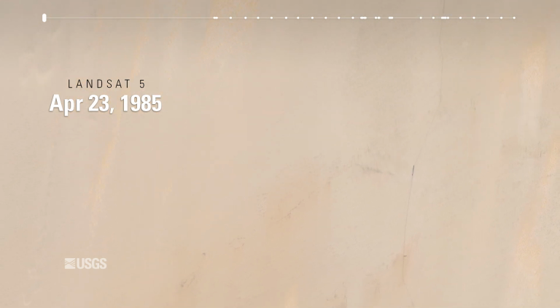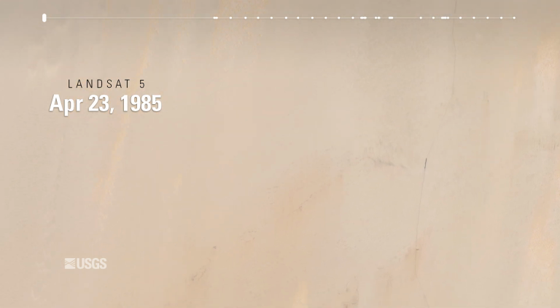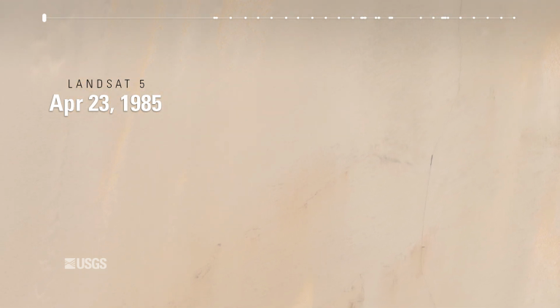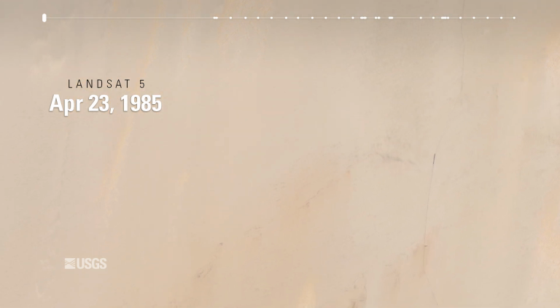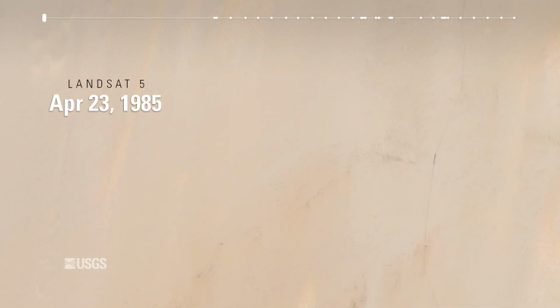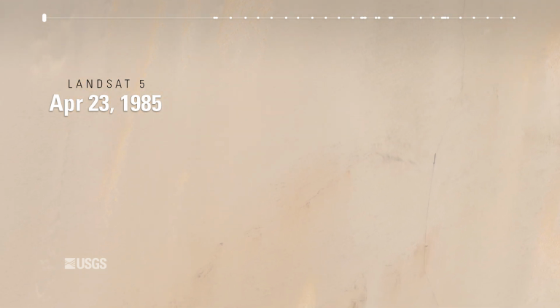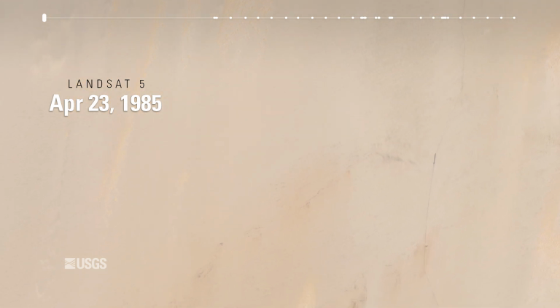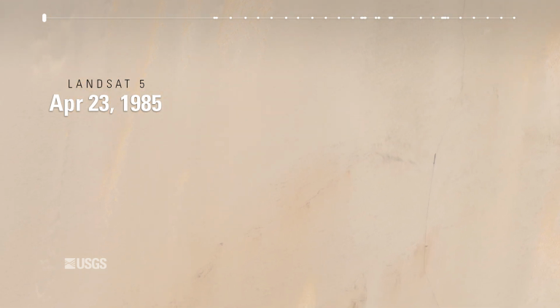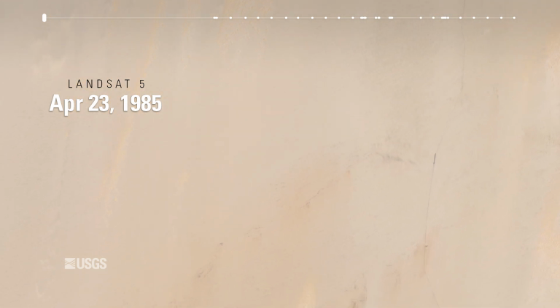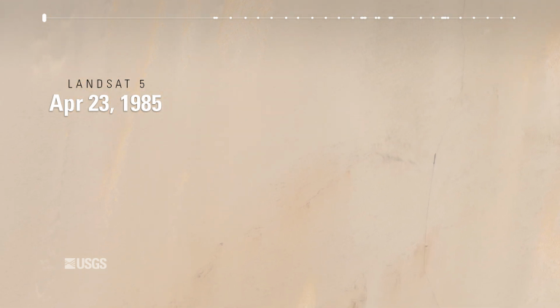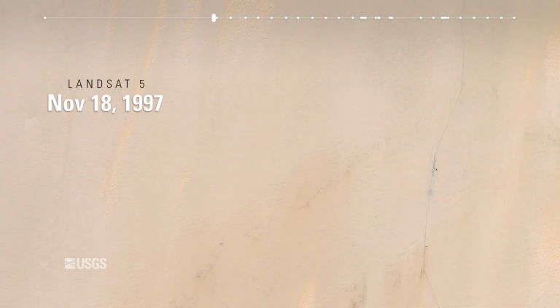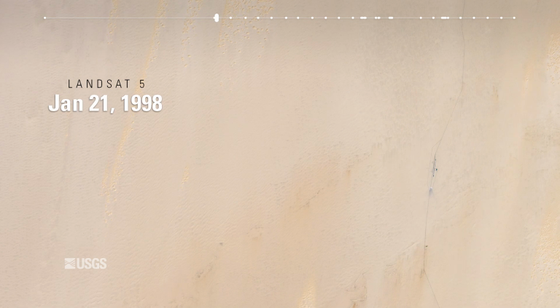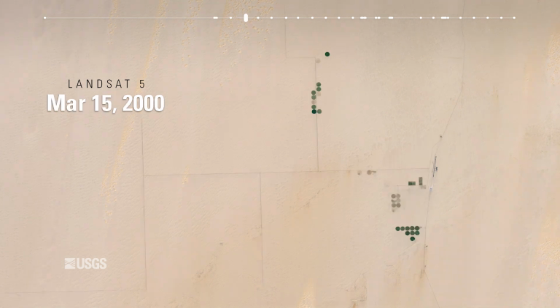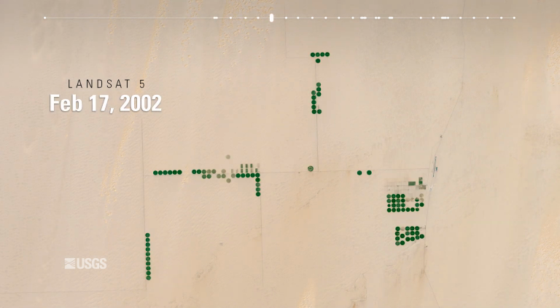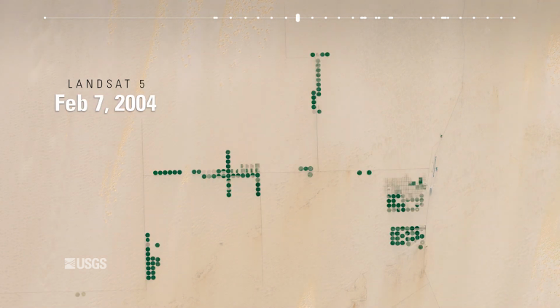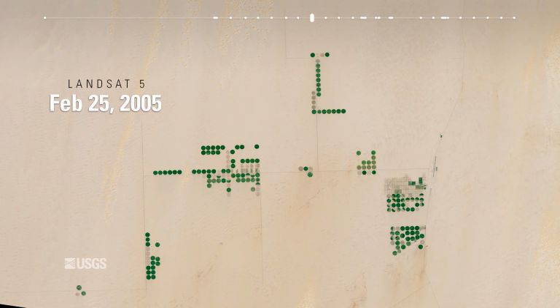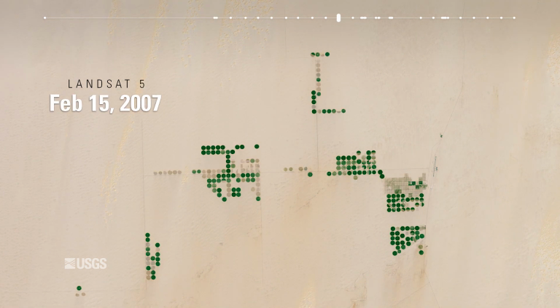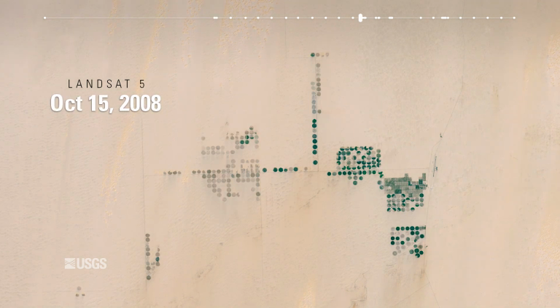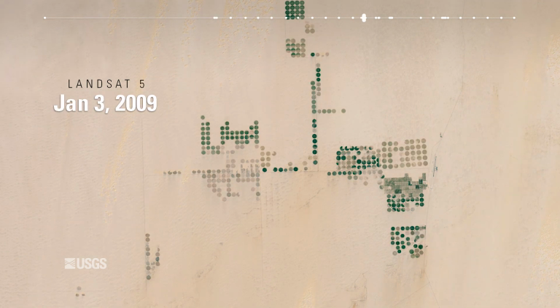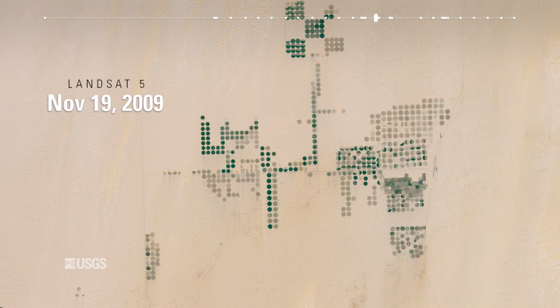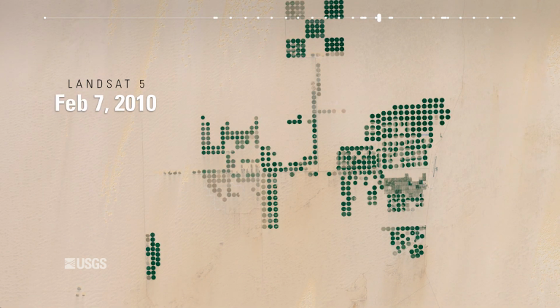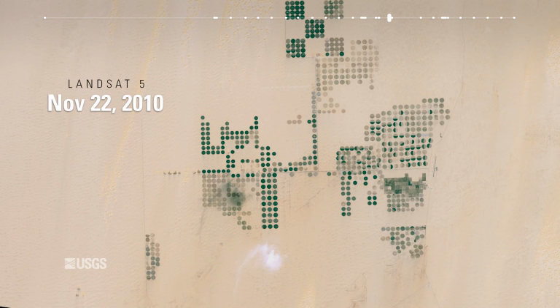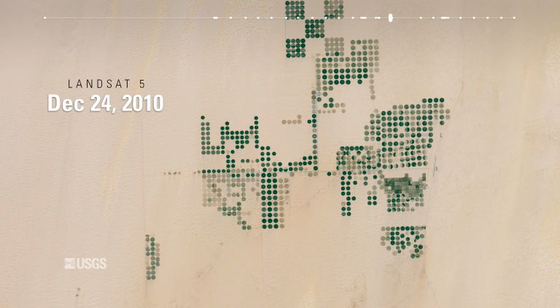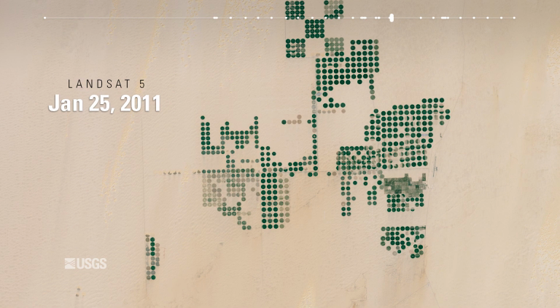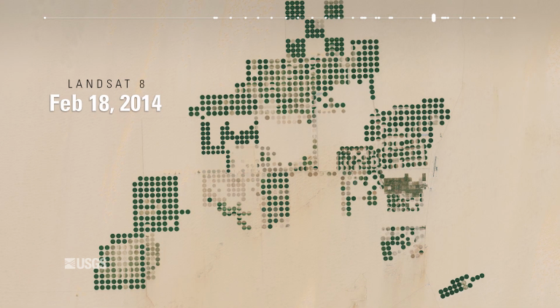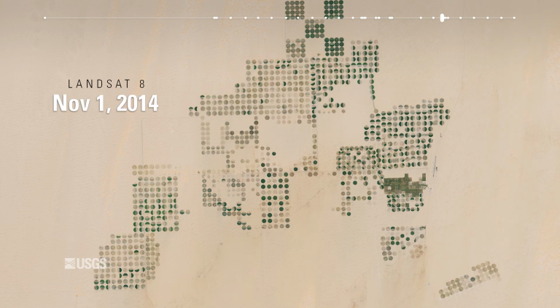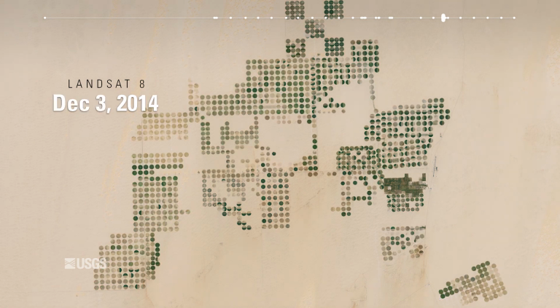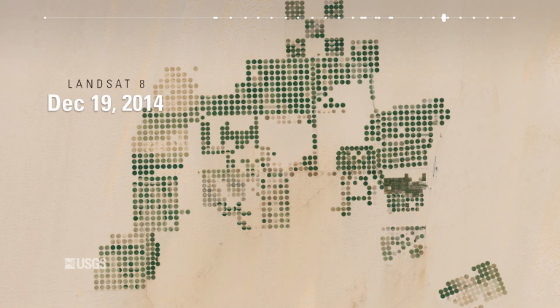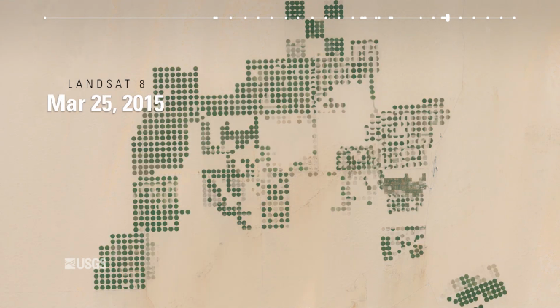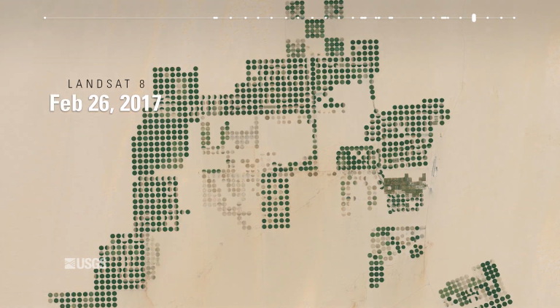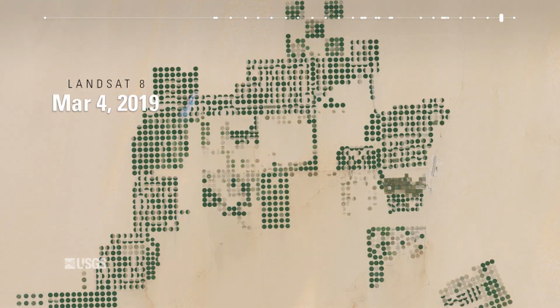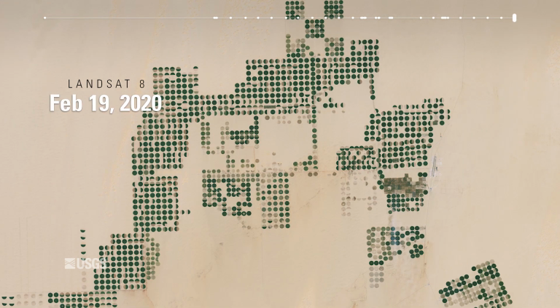Changes observed at calibration sites often indicate a shift in sensor response aboard Landsat. In this case, the change was on the land, making the area unsuitable for future calibration efforts.